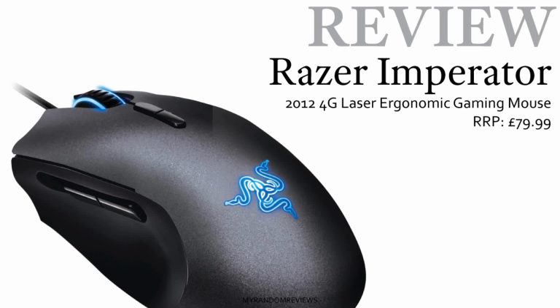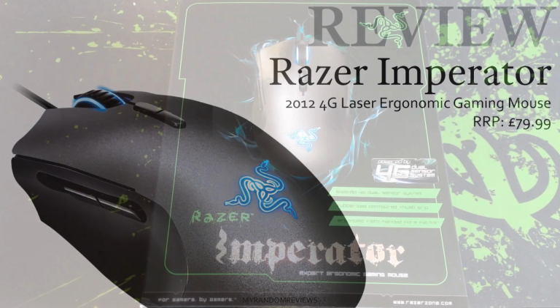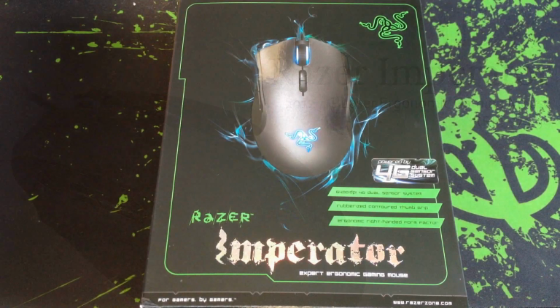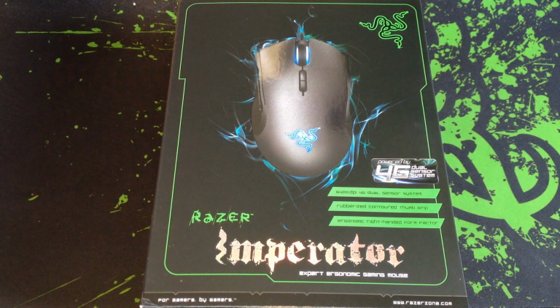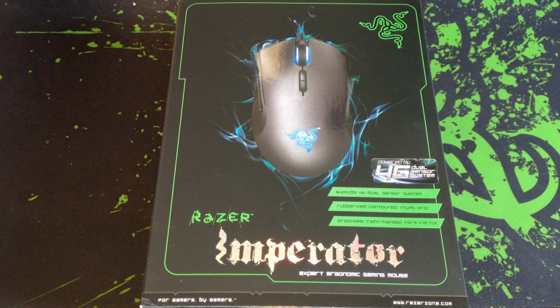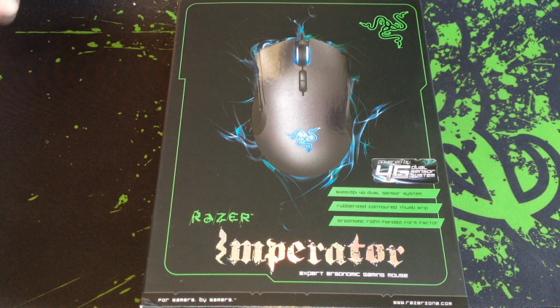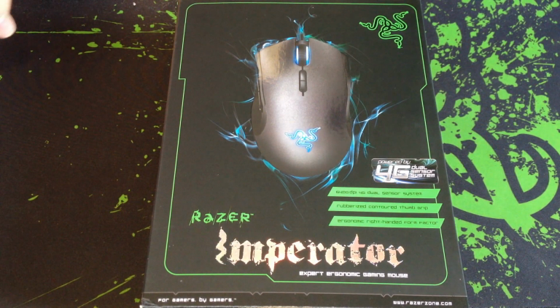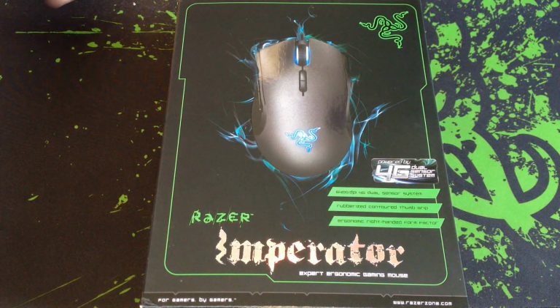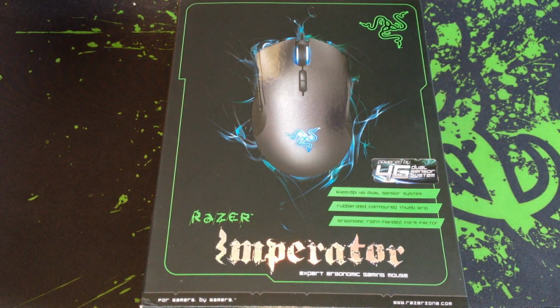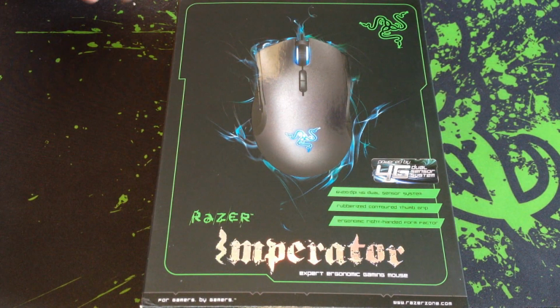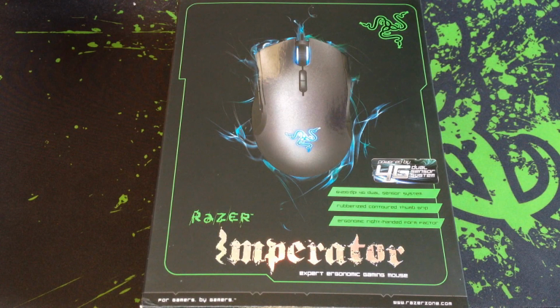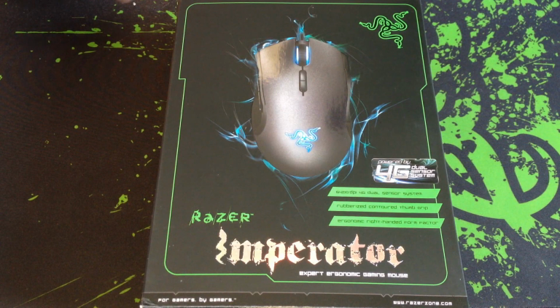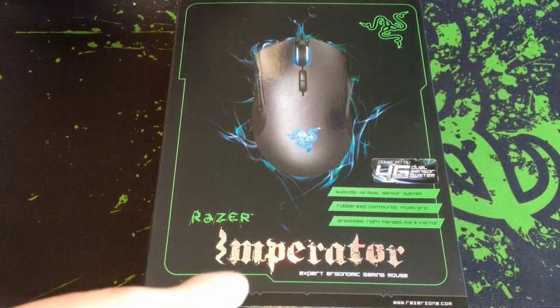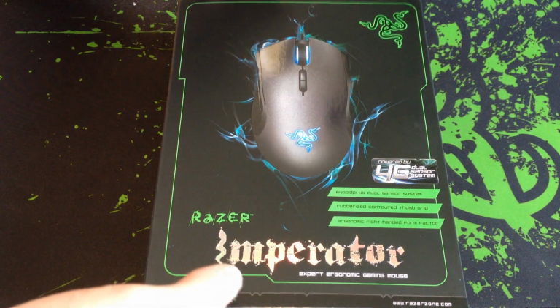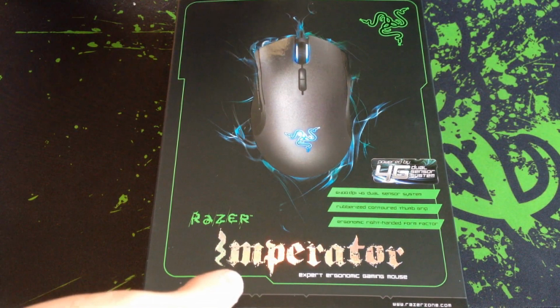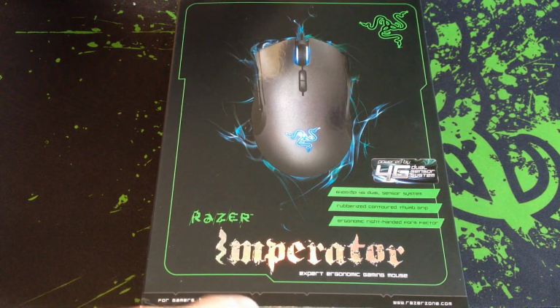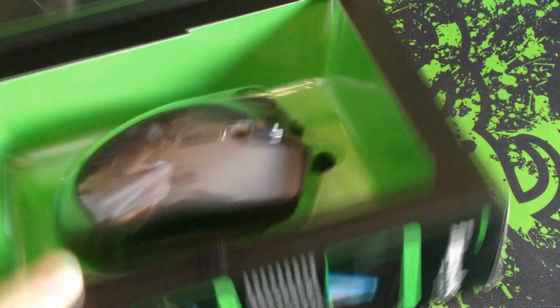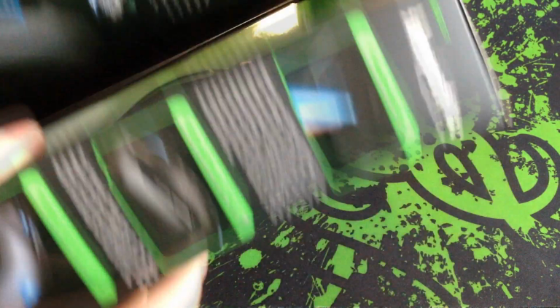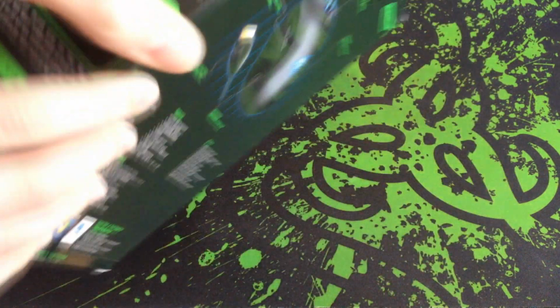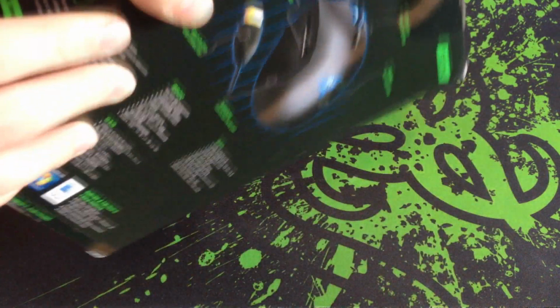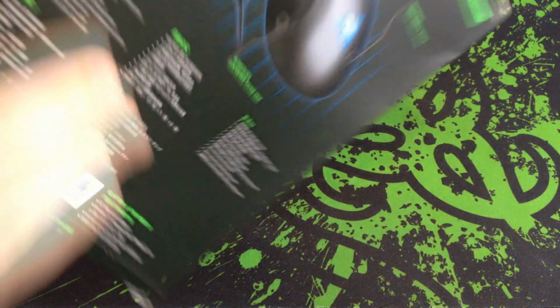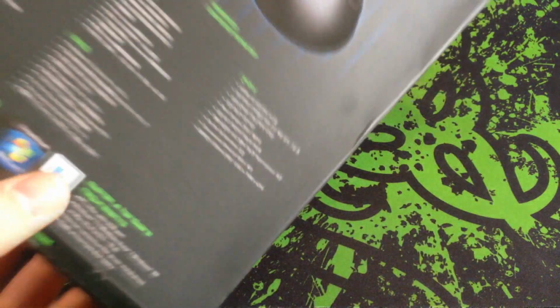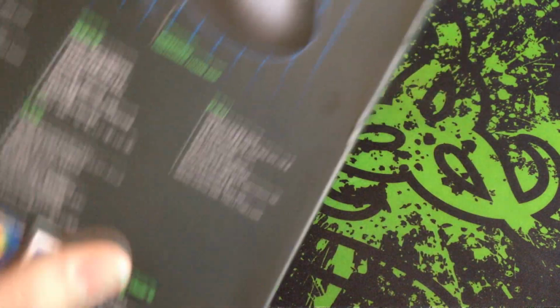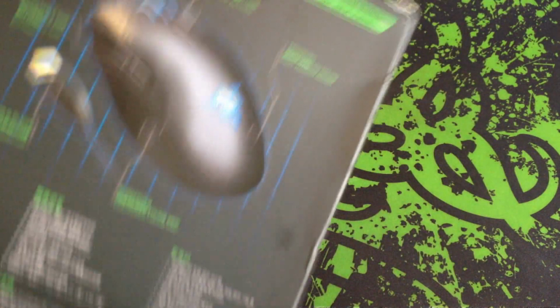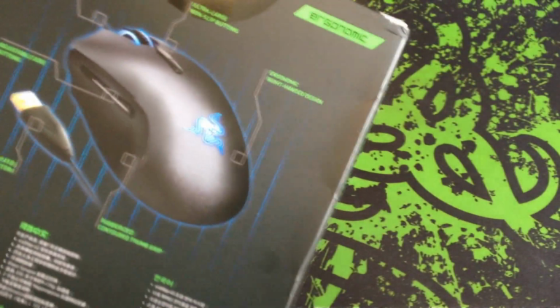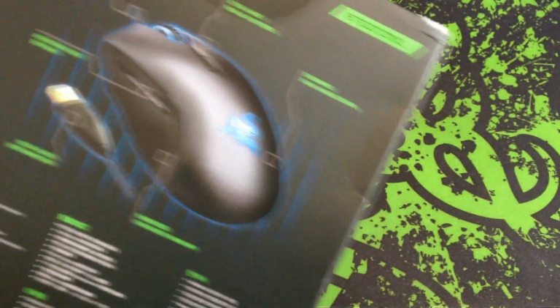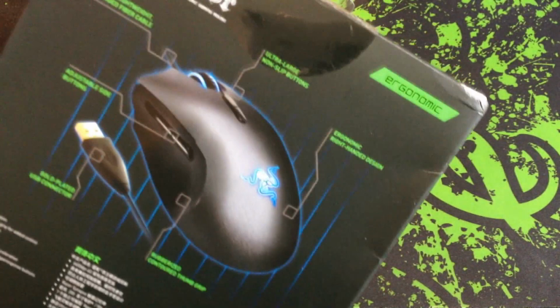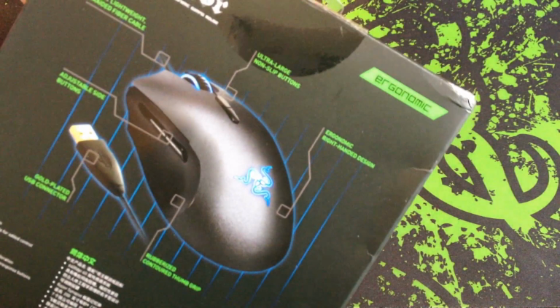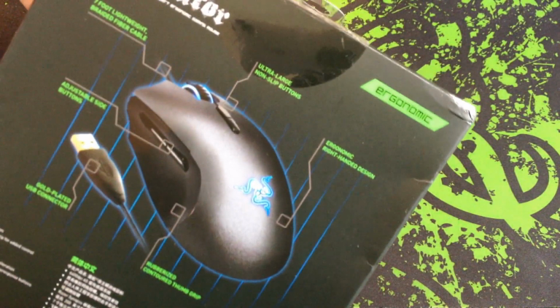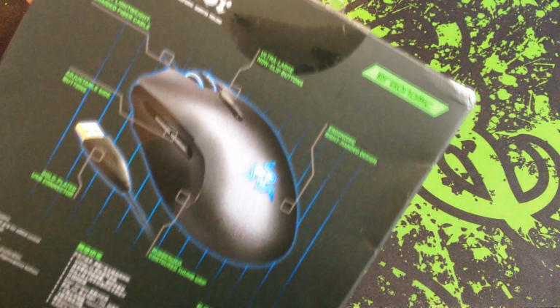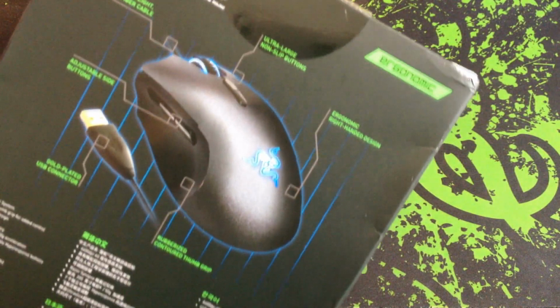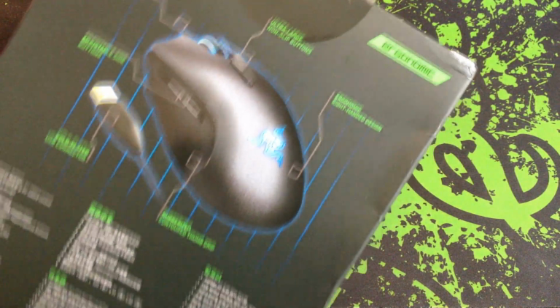Hello and welcome to a quick unboxing of the Razer Imperator Expert Gaming Mouse. Mostly they're aiming for a comfortable mouse for gaming.